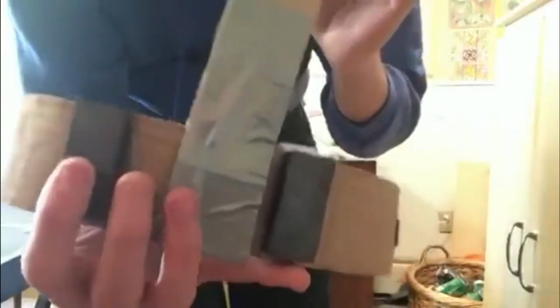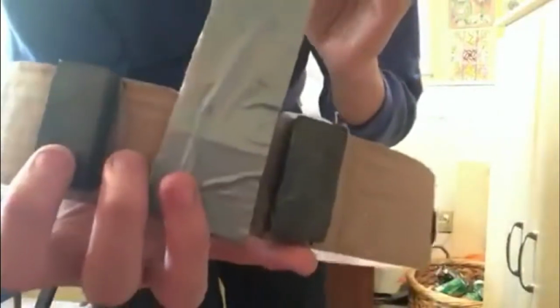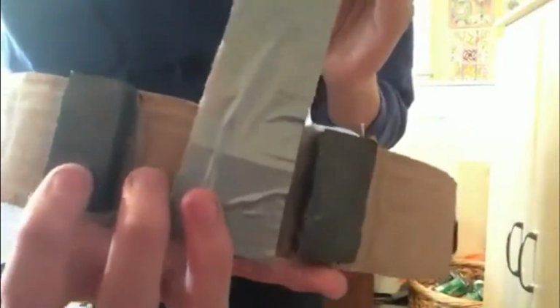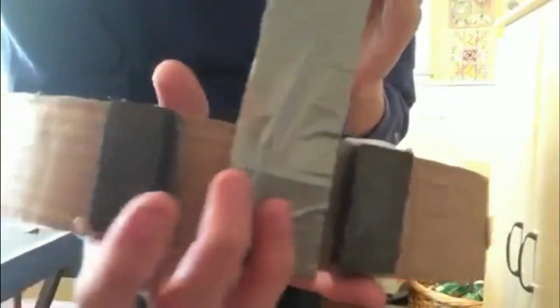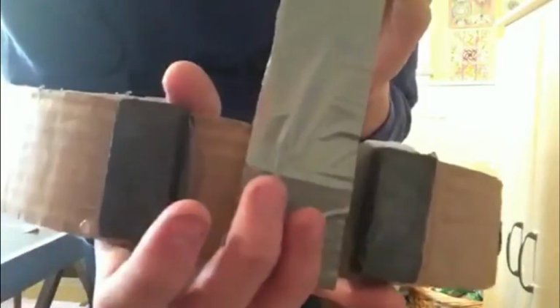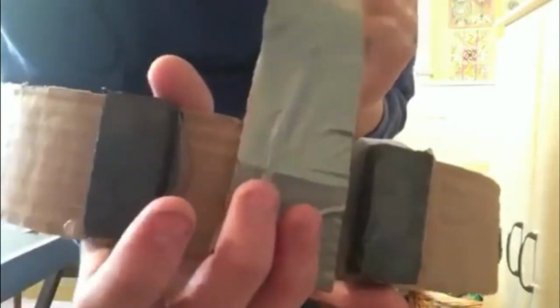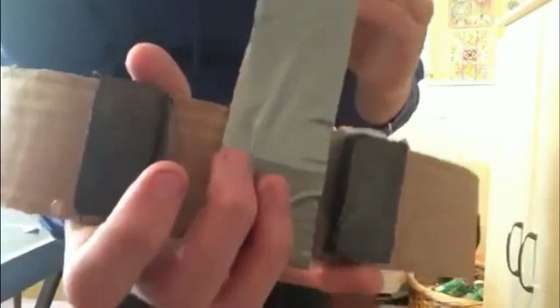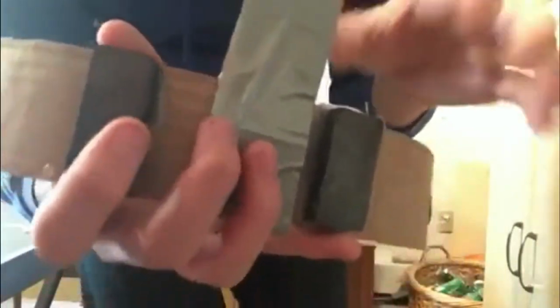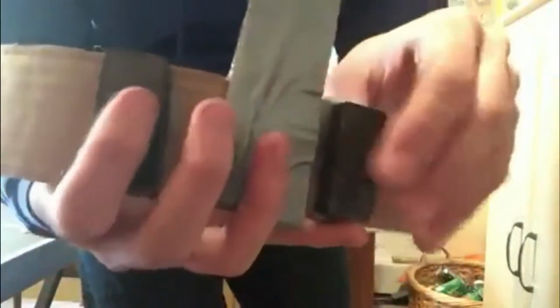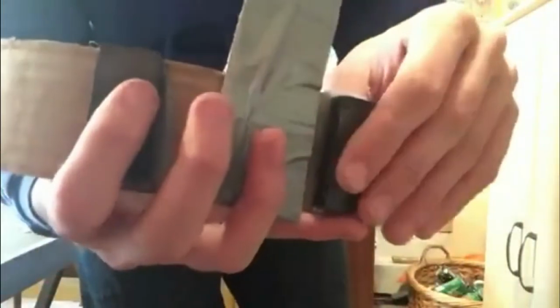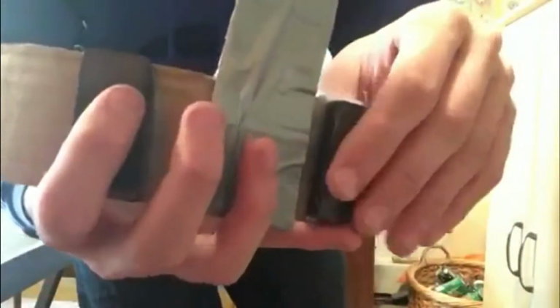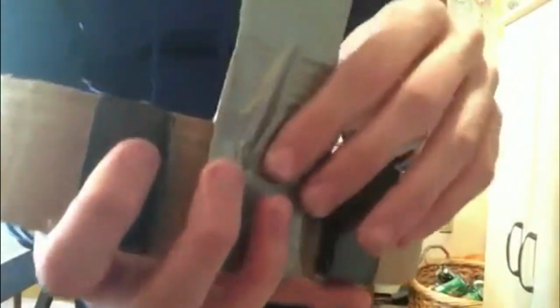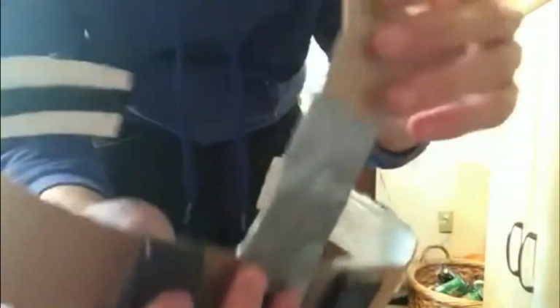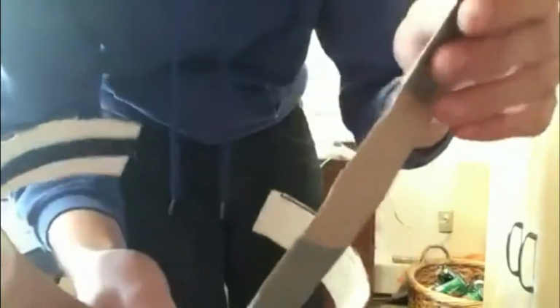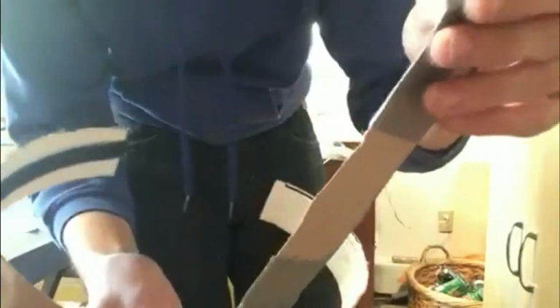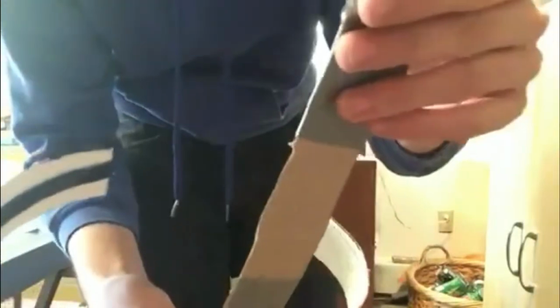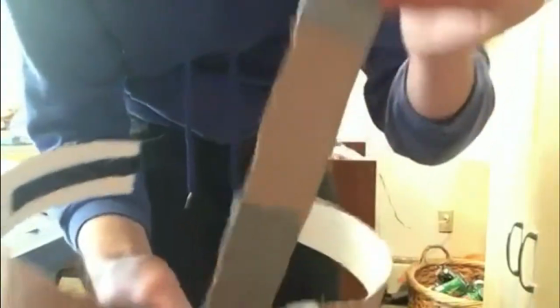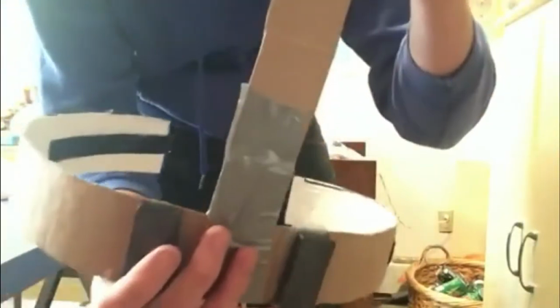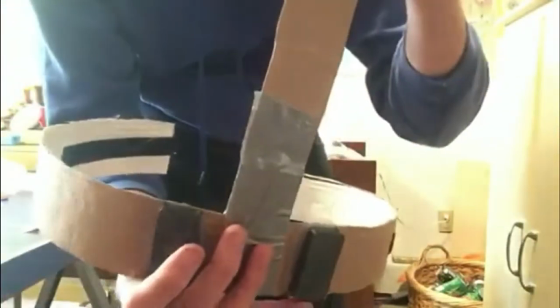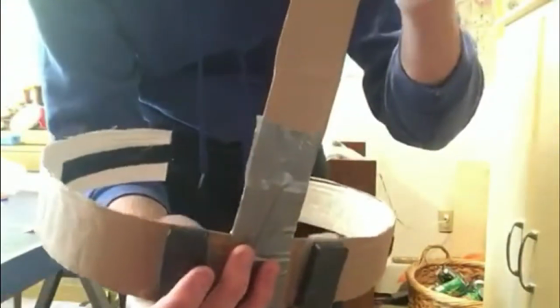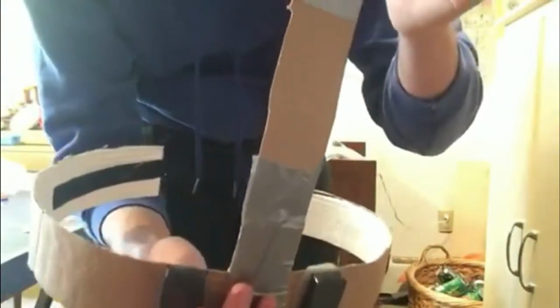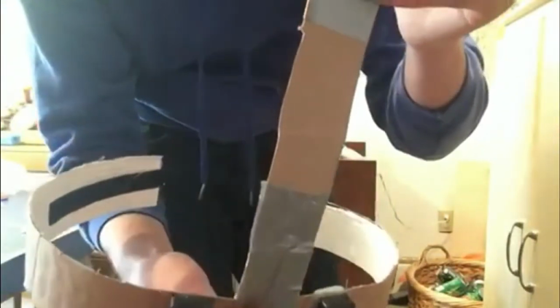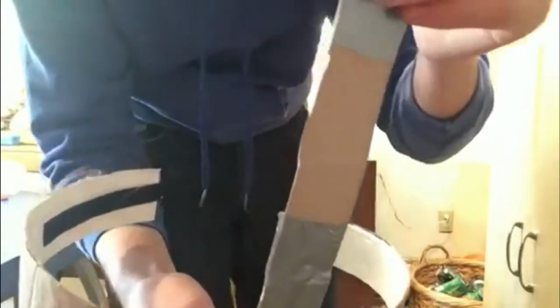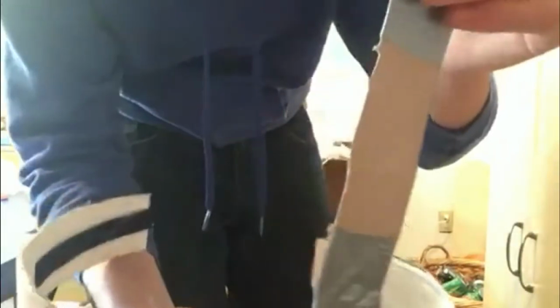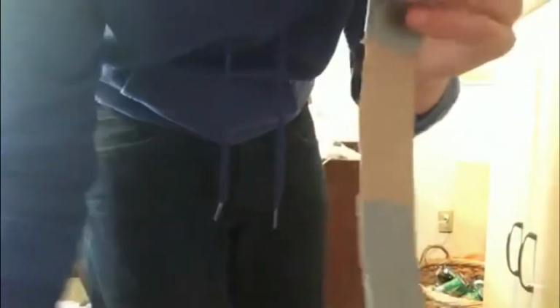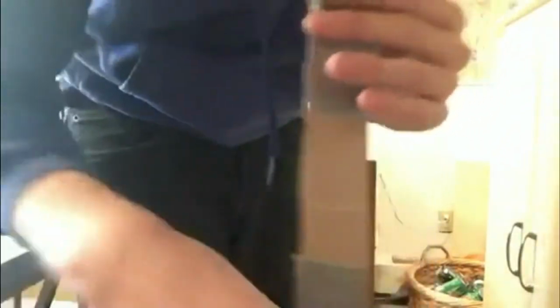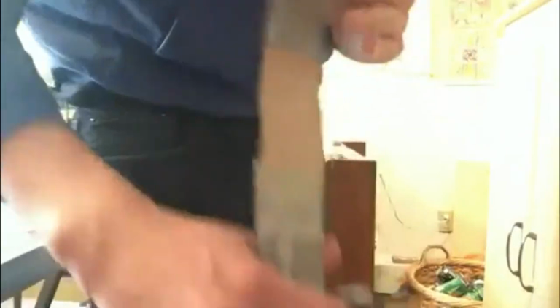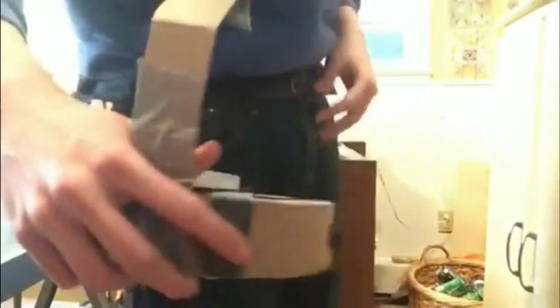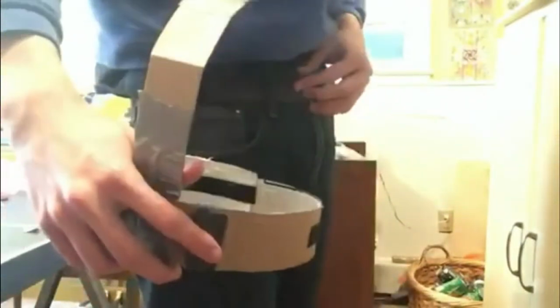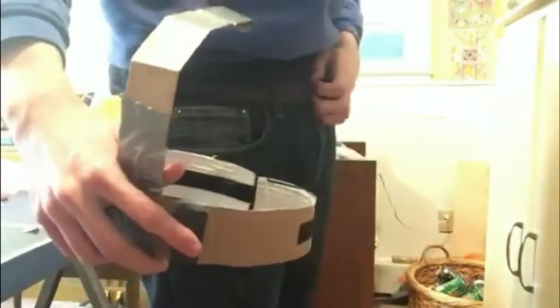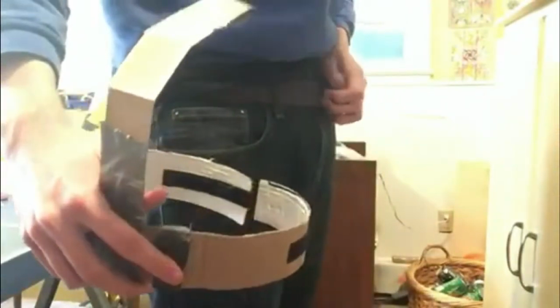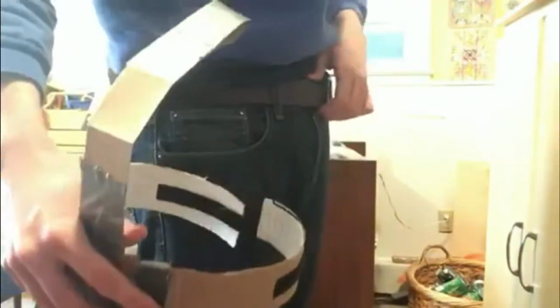This strap here provides reinforcement so it doesn't slip or fall down my leg. You can see that if I put this on, it works quite well.